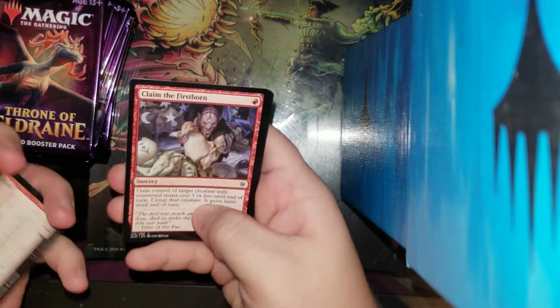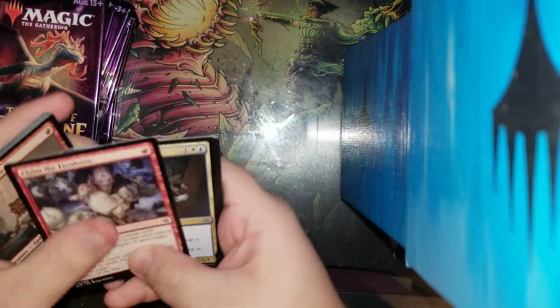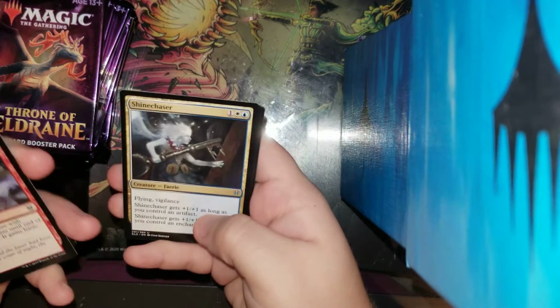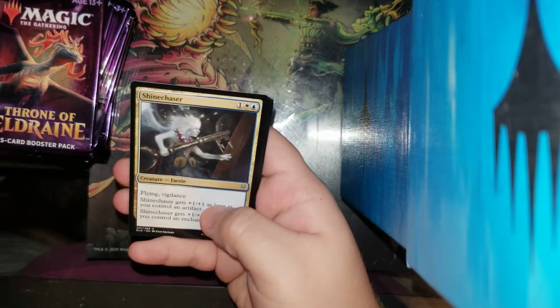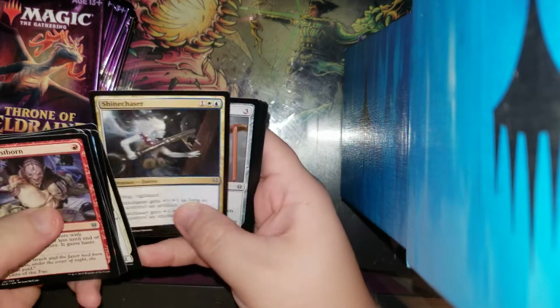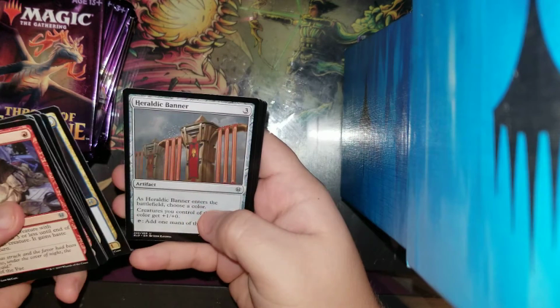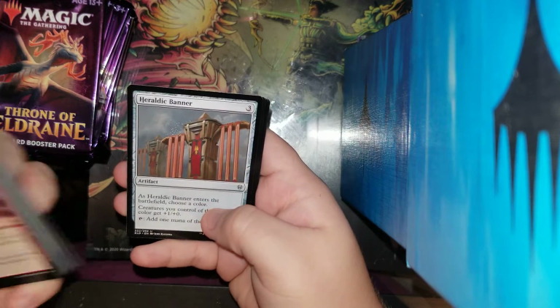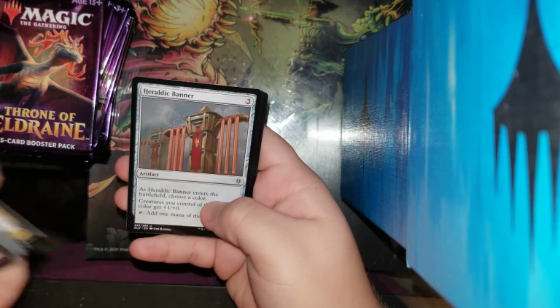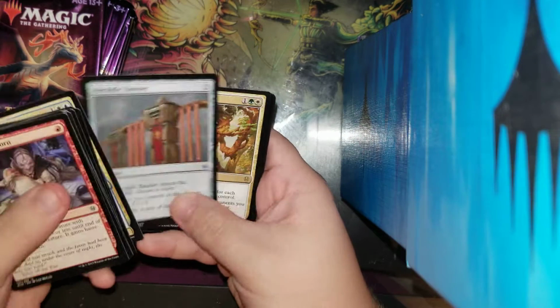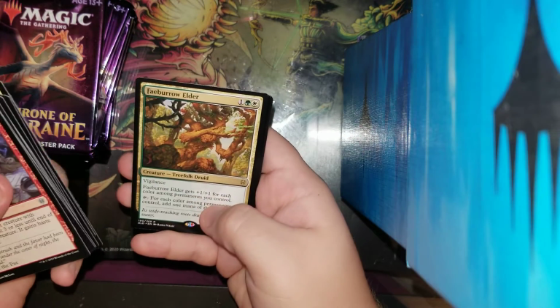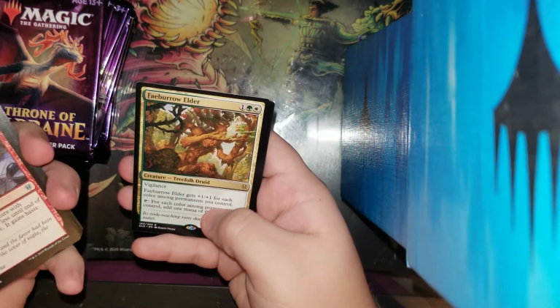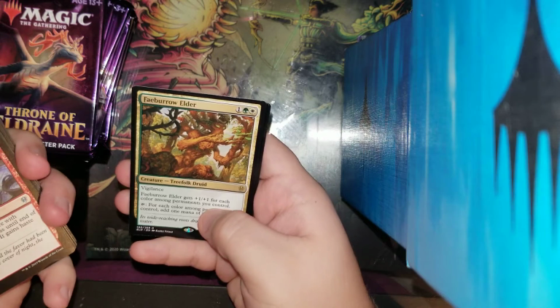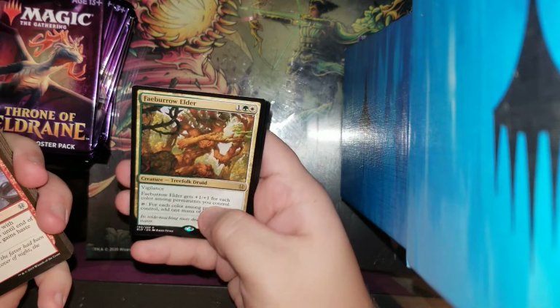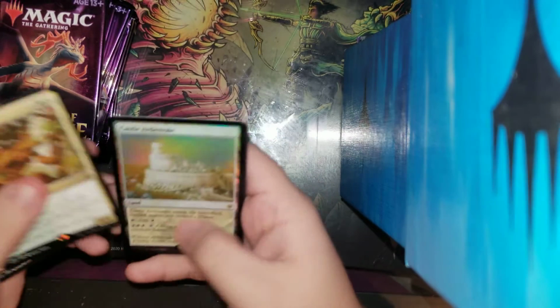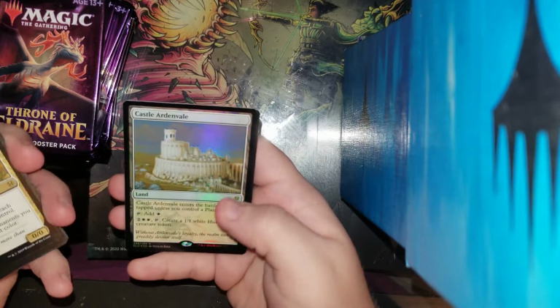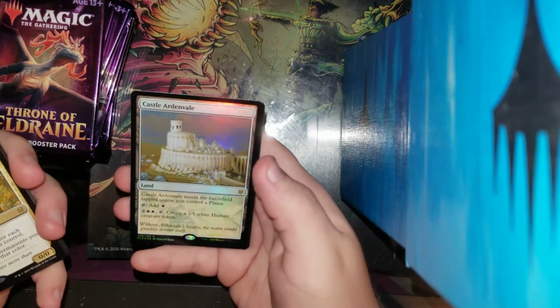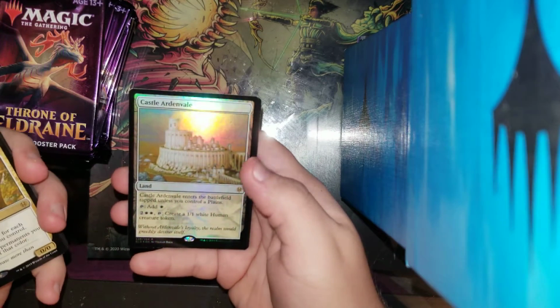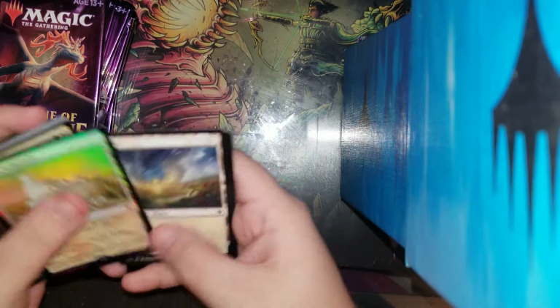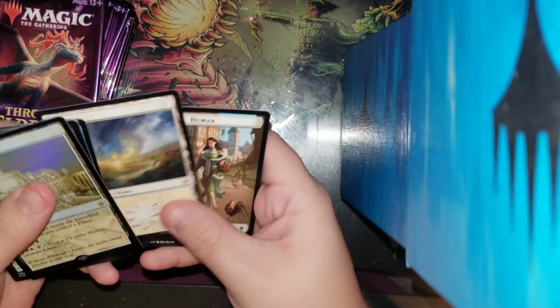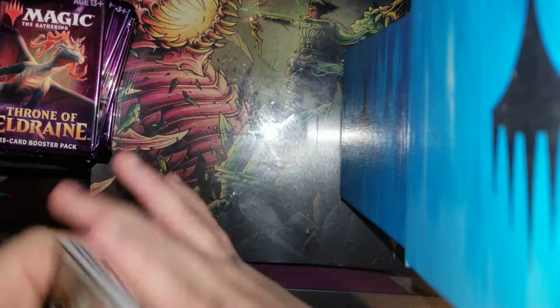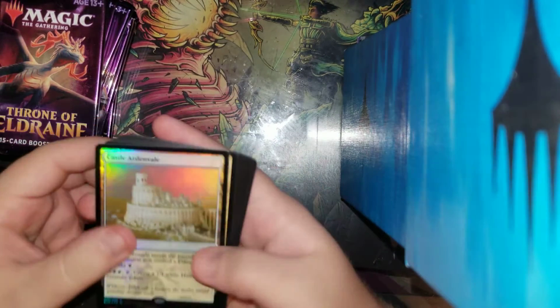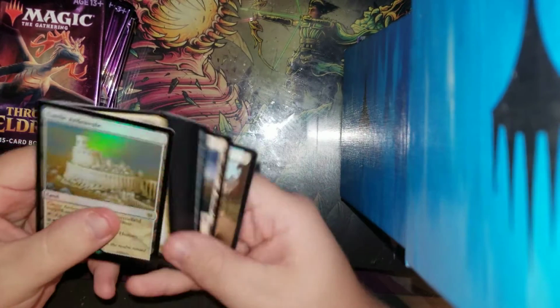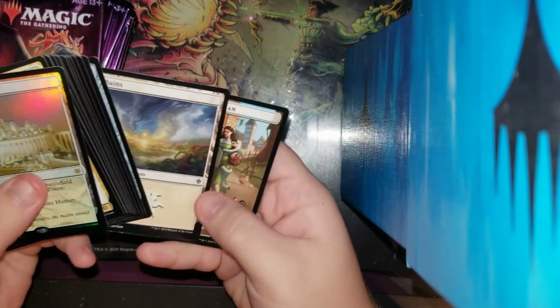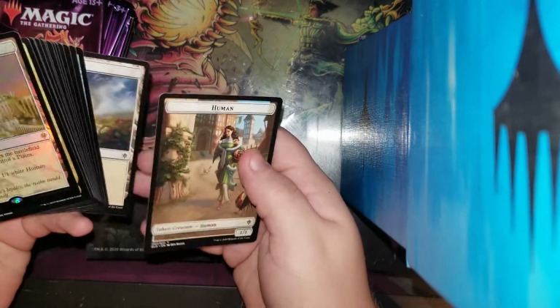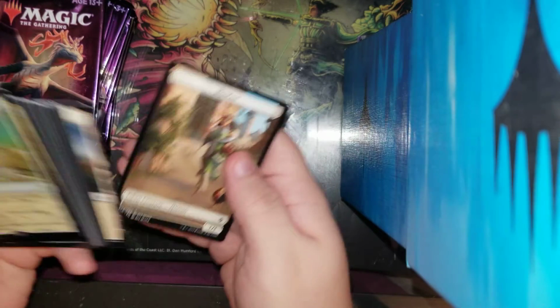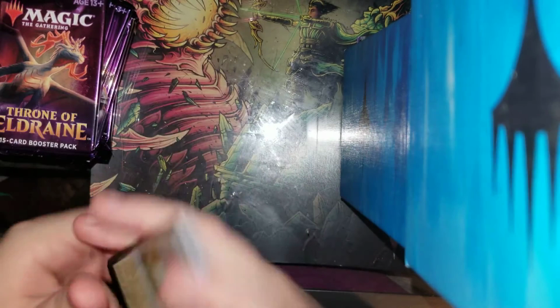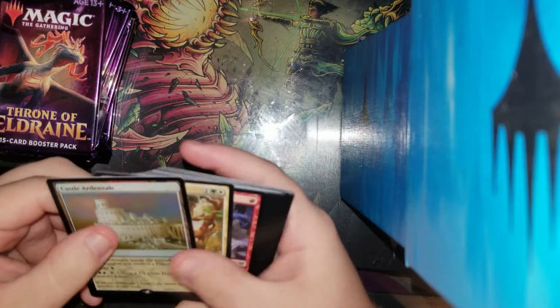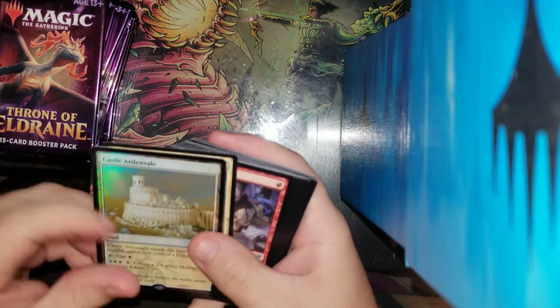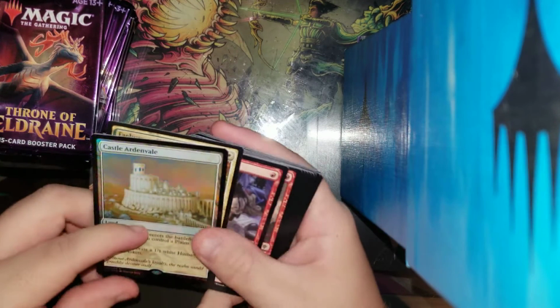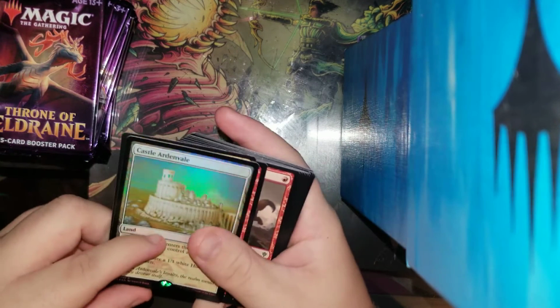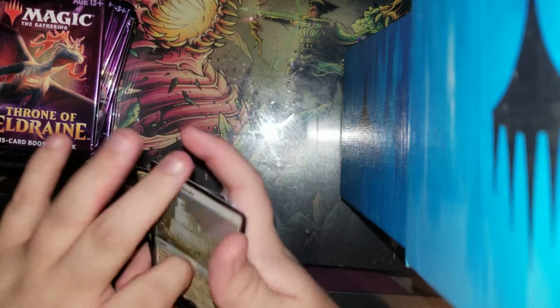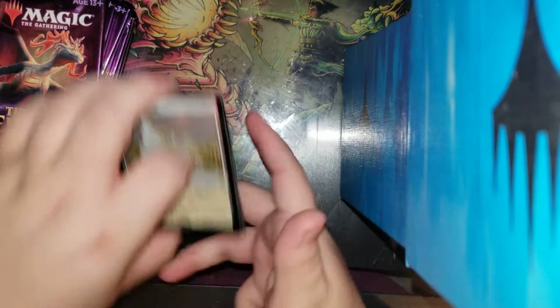Pack one: Planted Fur is really good as a common. Tiny Teaches, it's alright. Shun, it's alright. Fur Barrier — rare. And a Foil Rare Castle Ardenvale. That's not bad, and a Human Token that goes with it. Perfect. I think that's a pretty good pack one.